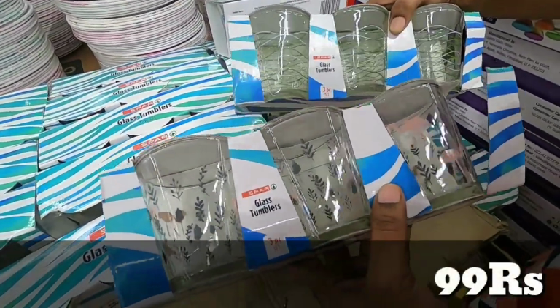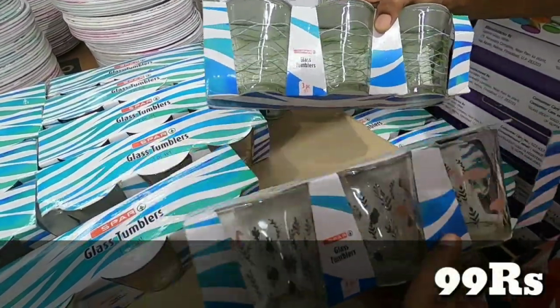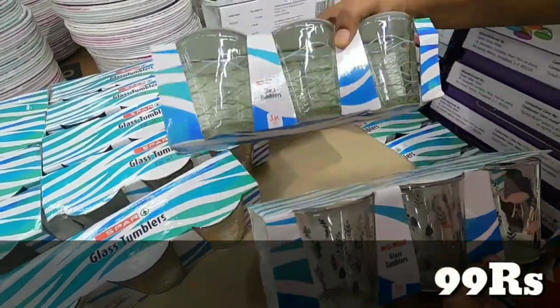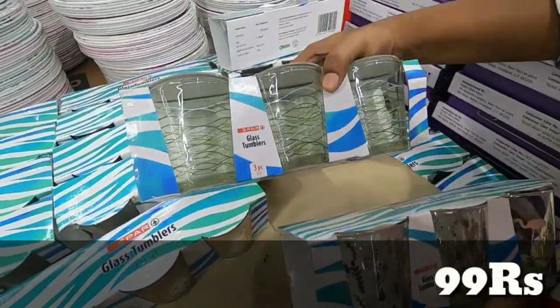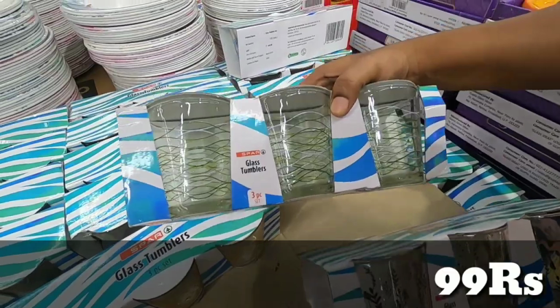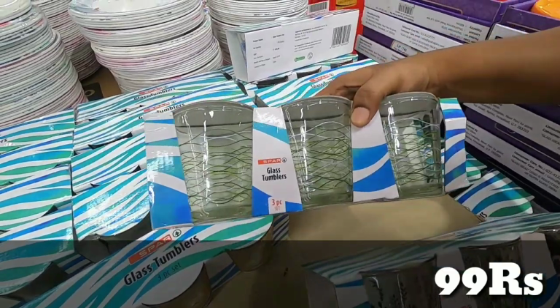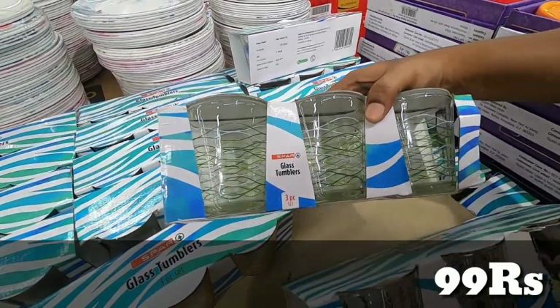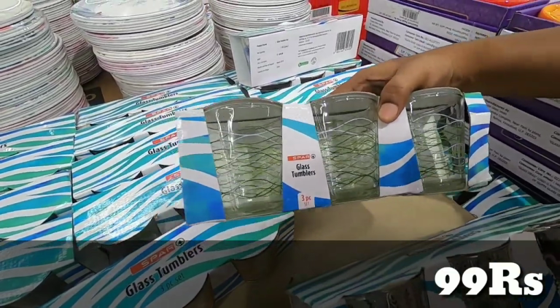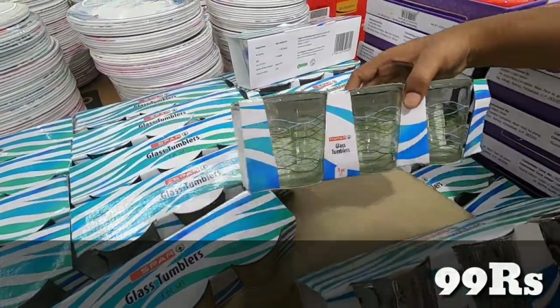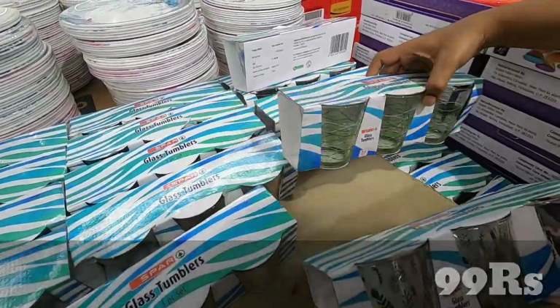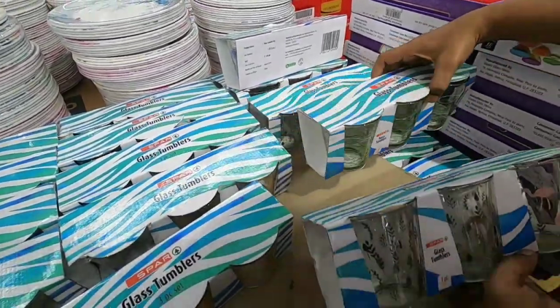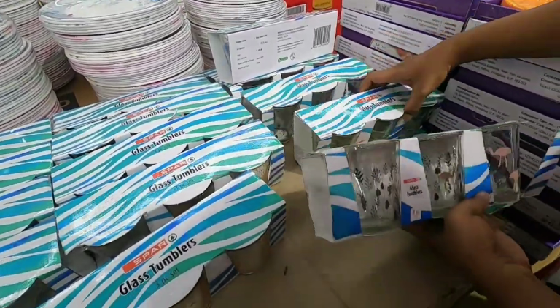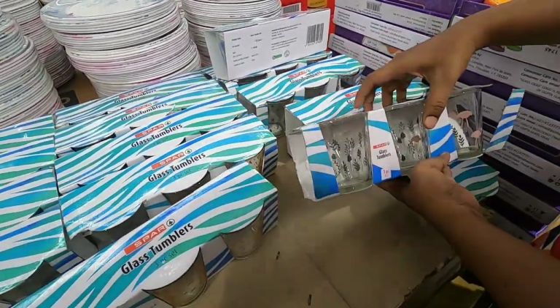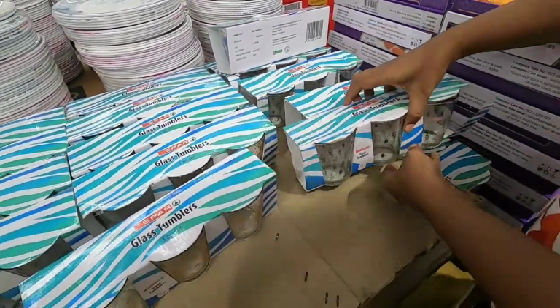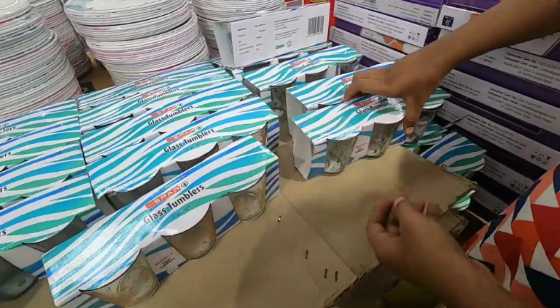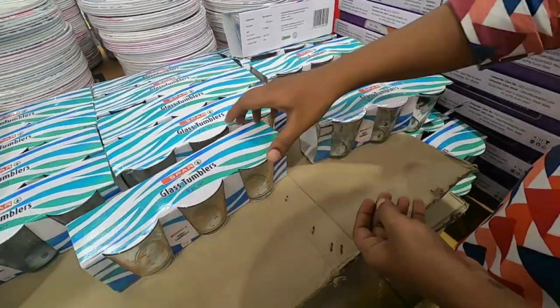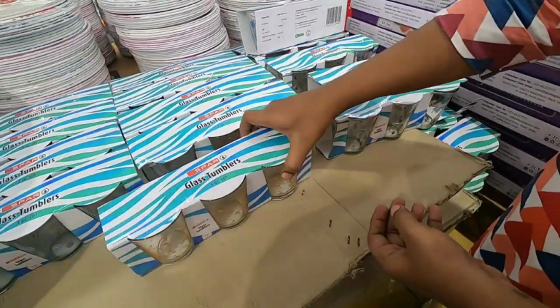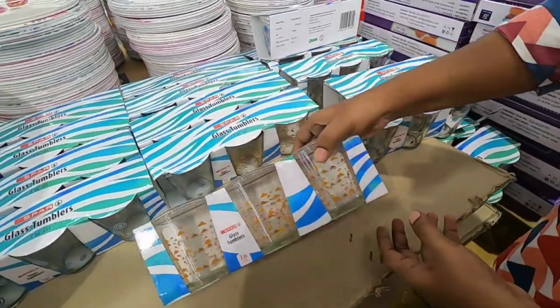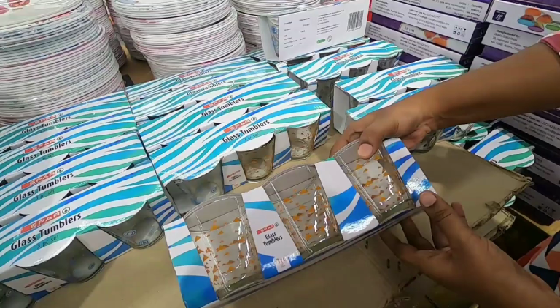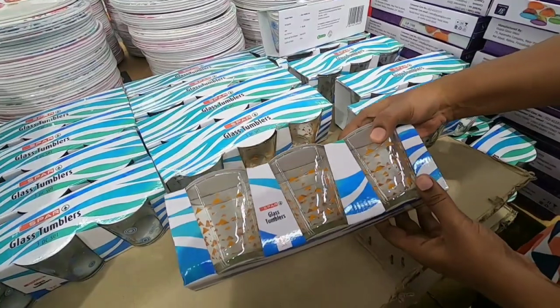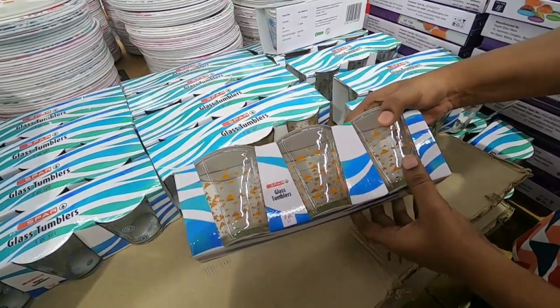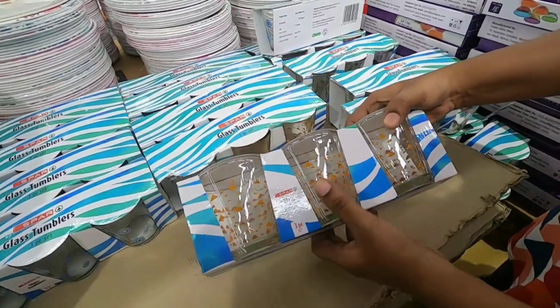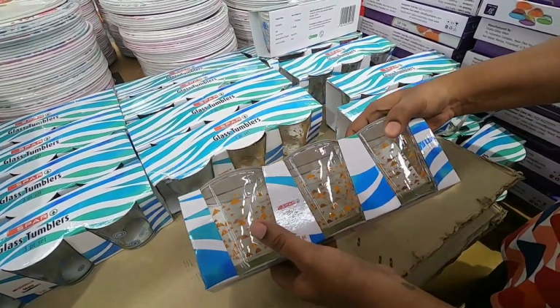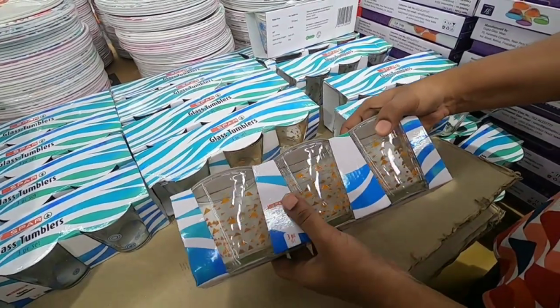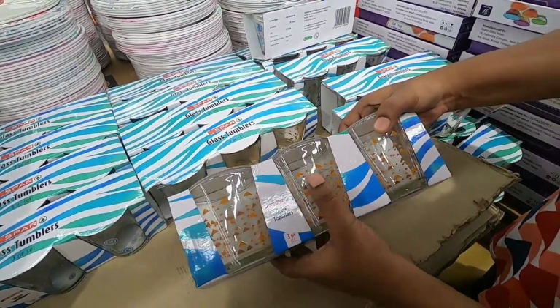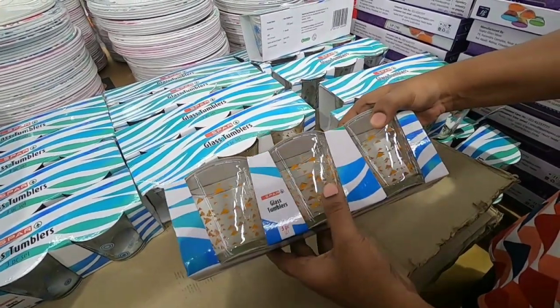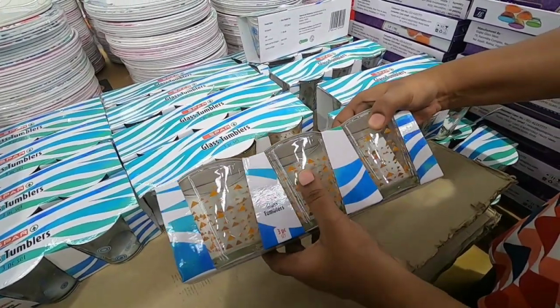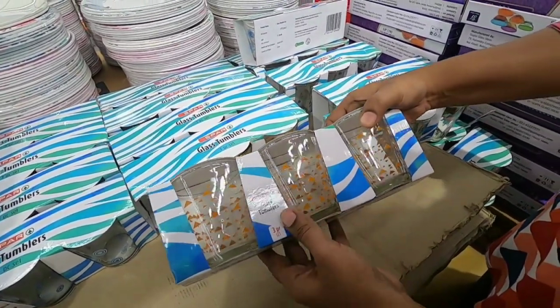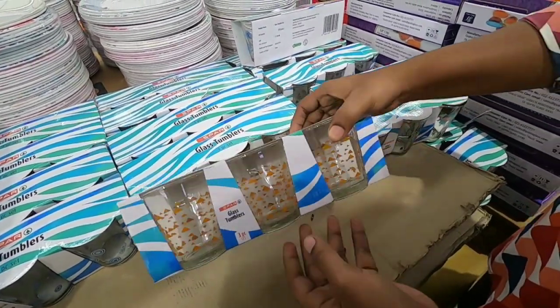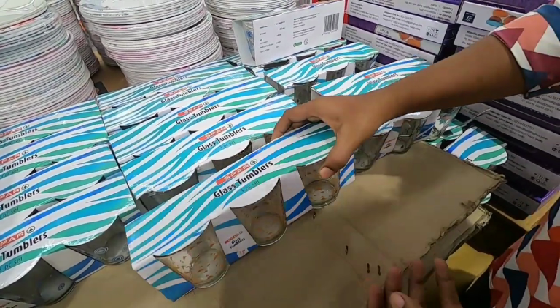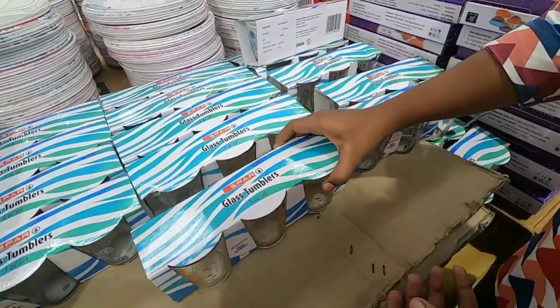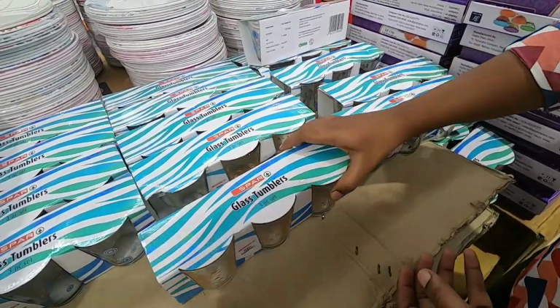It is a 3-piece set at 99 rupees. There are many additions. There are 3-piece quality sets and 6-piece sets available.